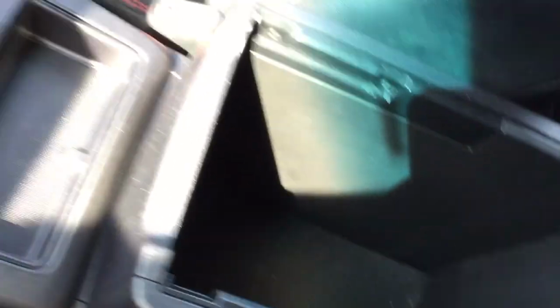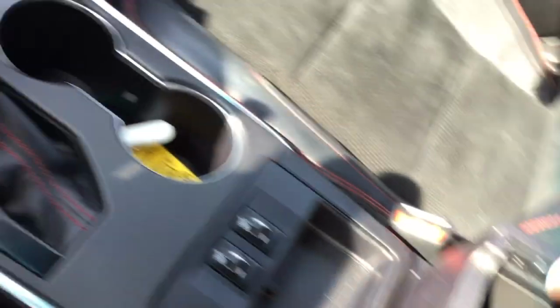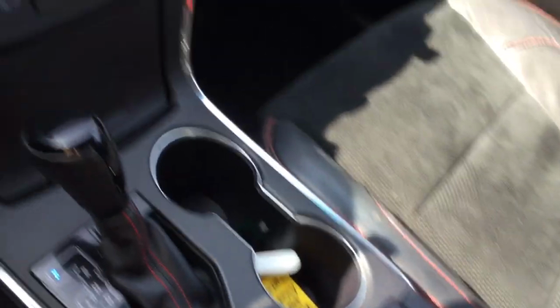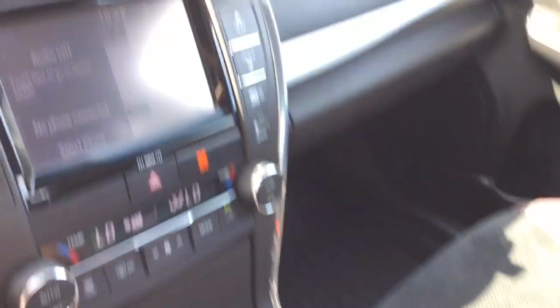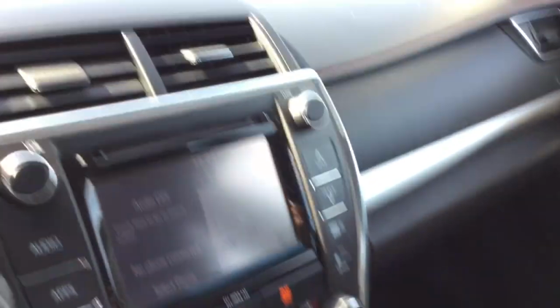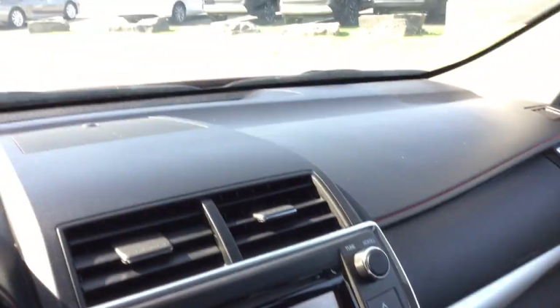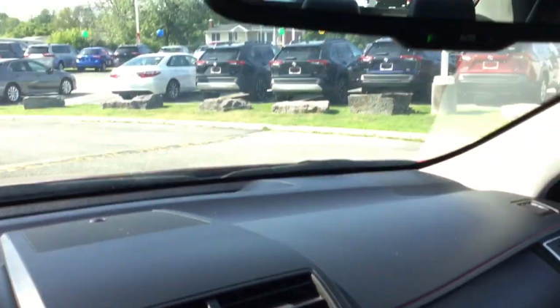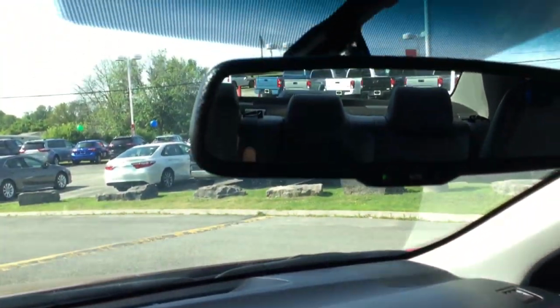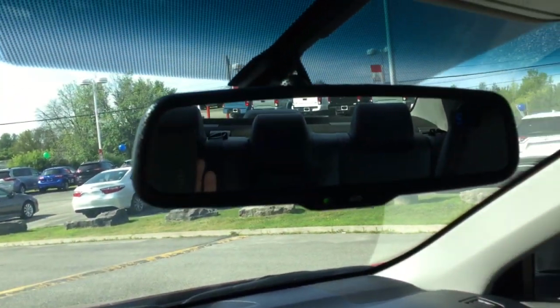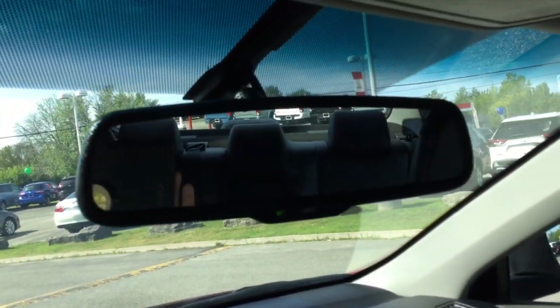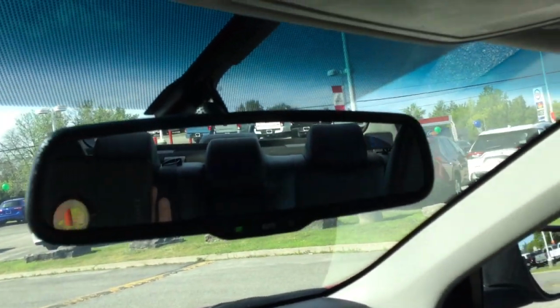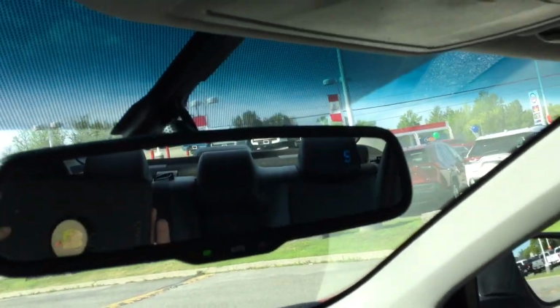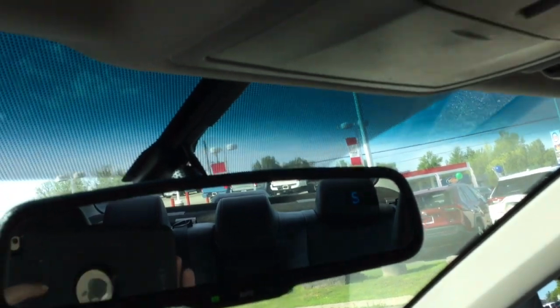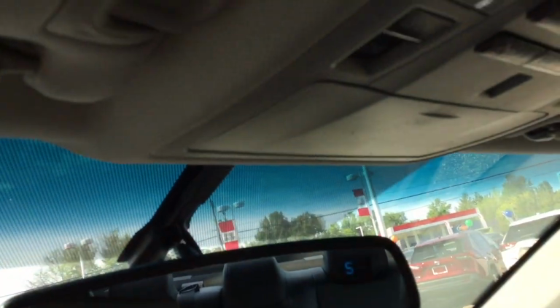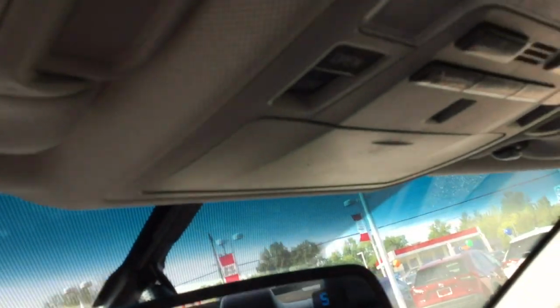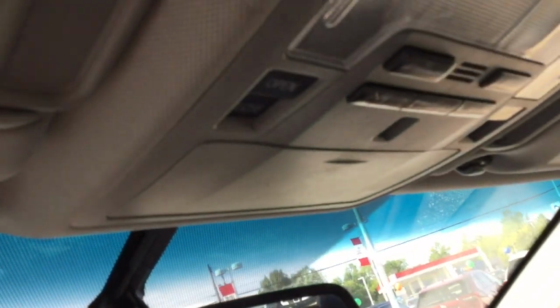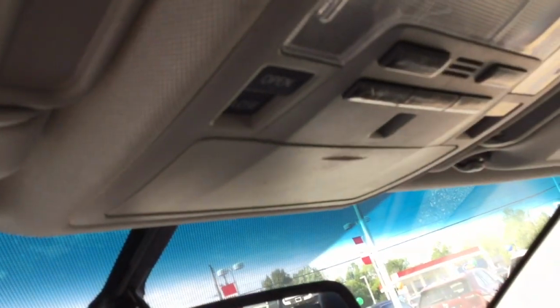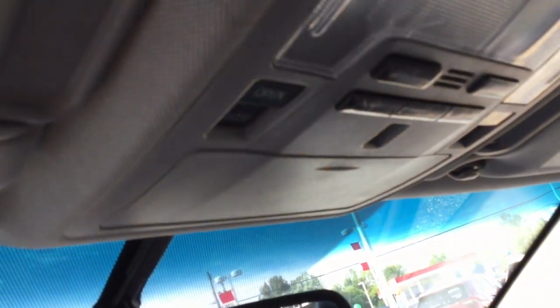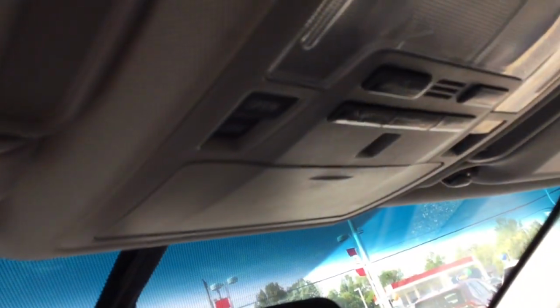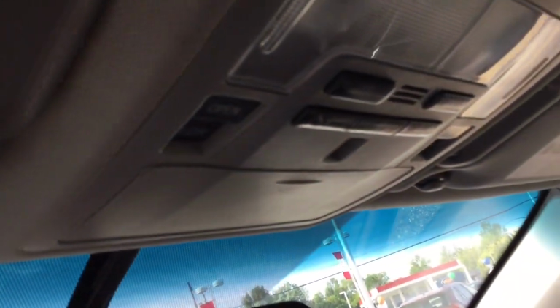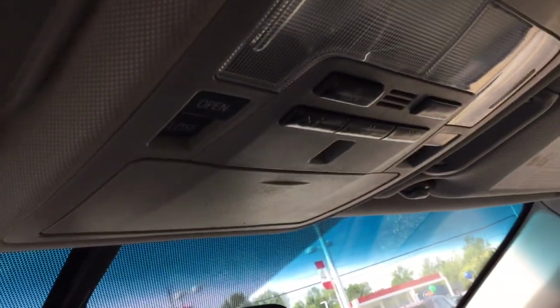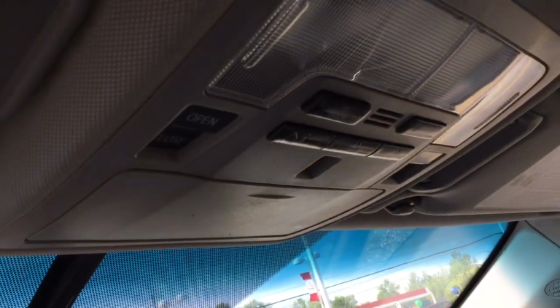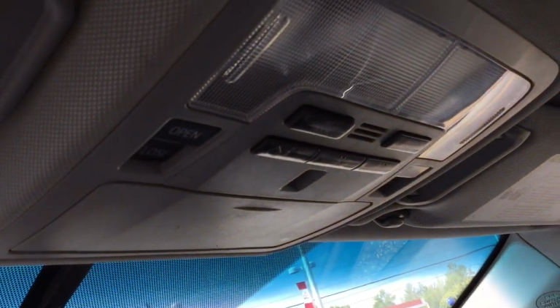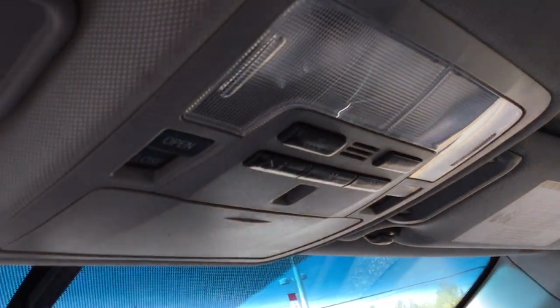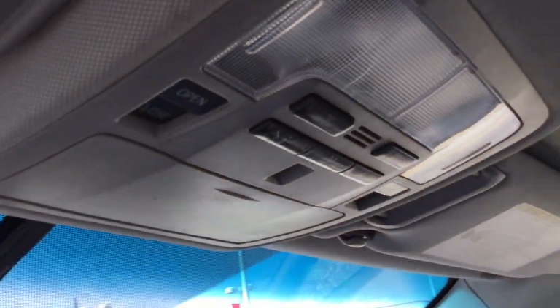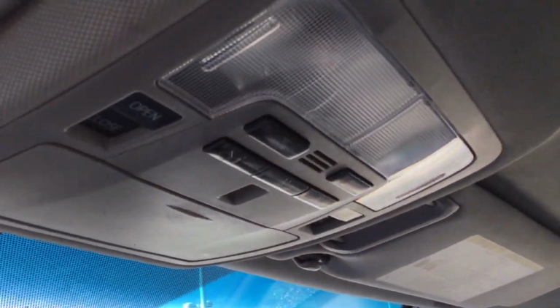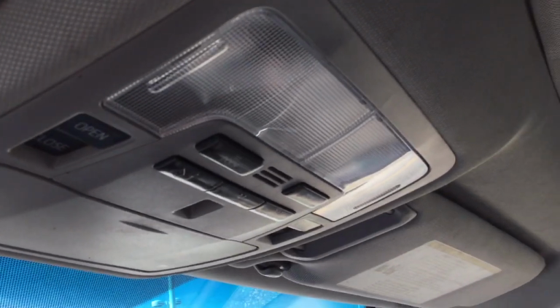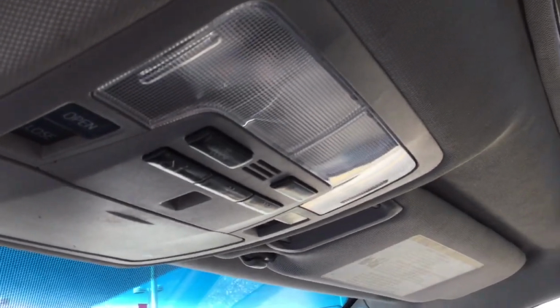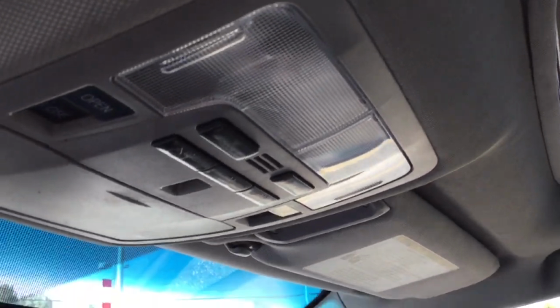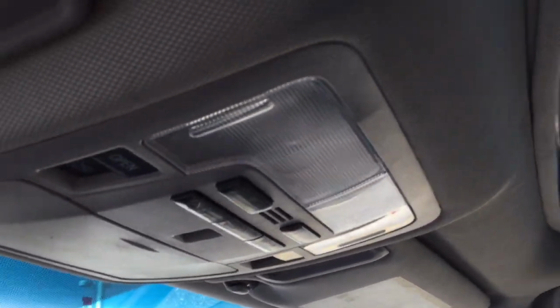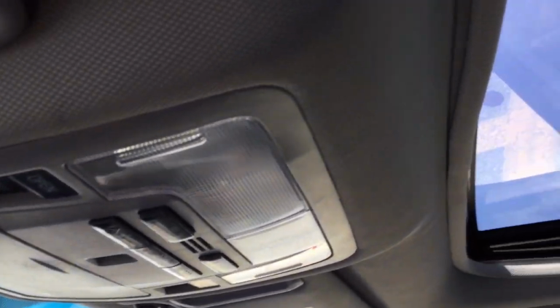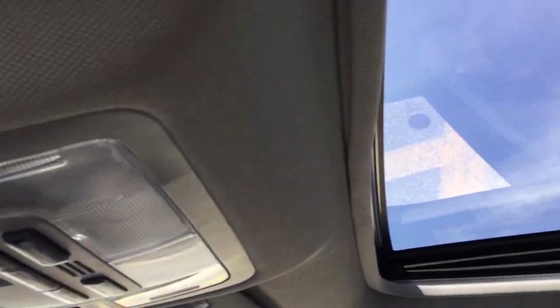There's a decent sized glove box, and an auto-dimming rearview mirror with compass. Overhead sunglass storage, garage door openers, interior lights, and the settings for the power sunroof.